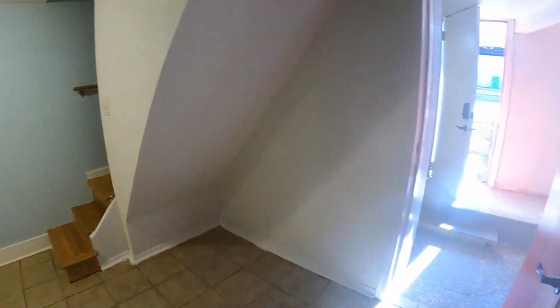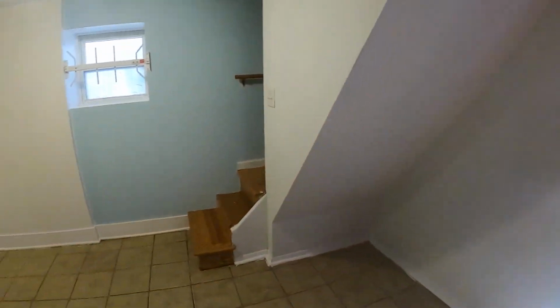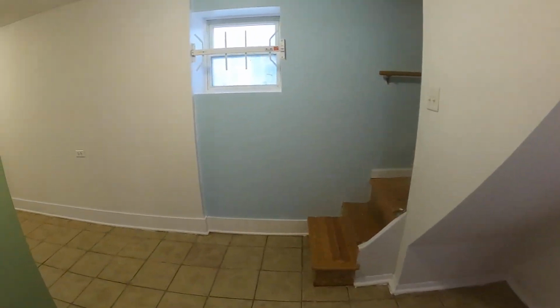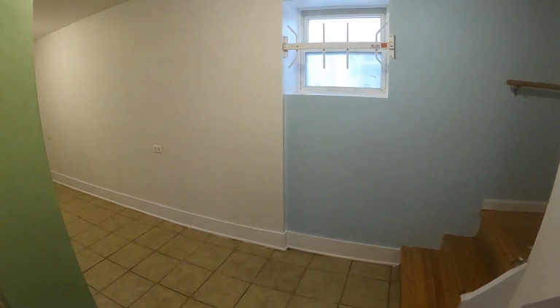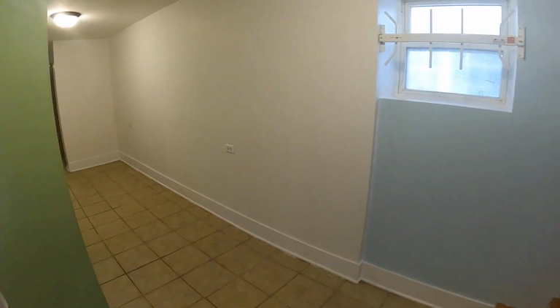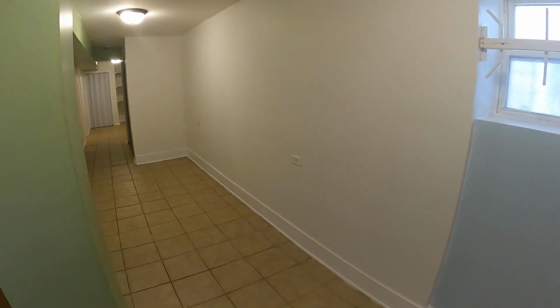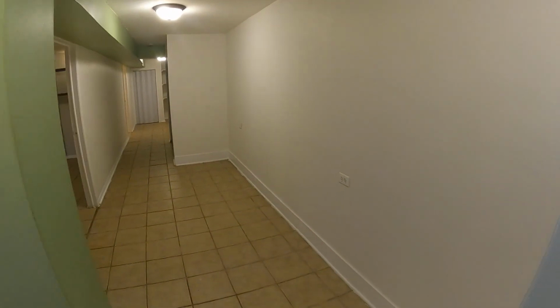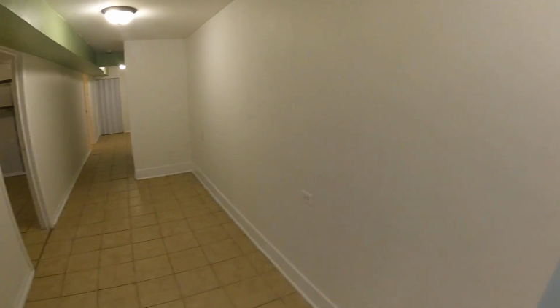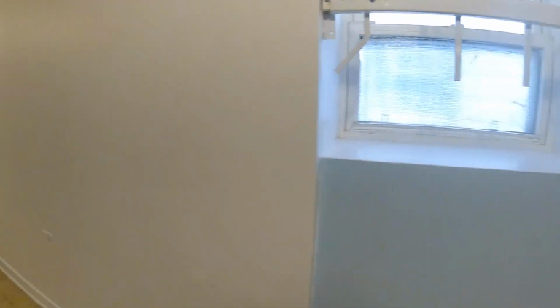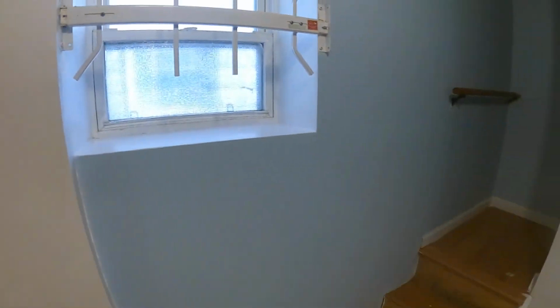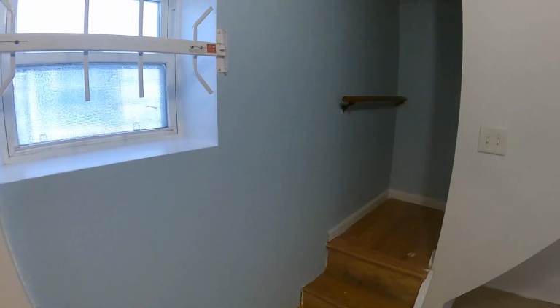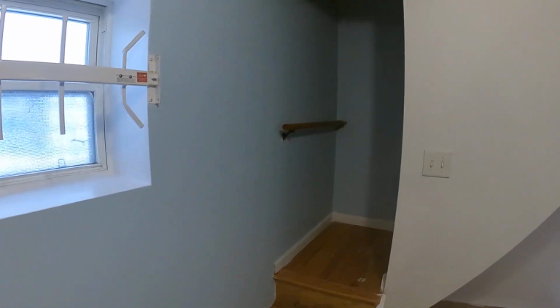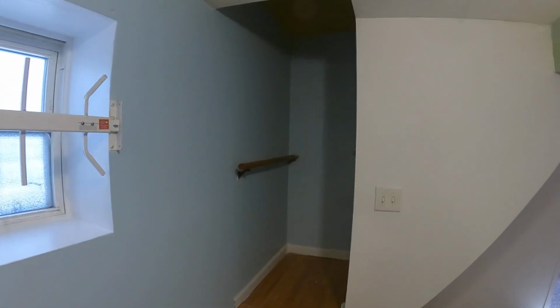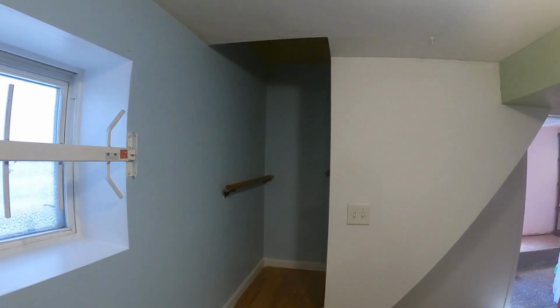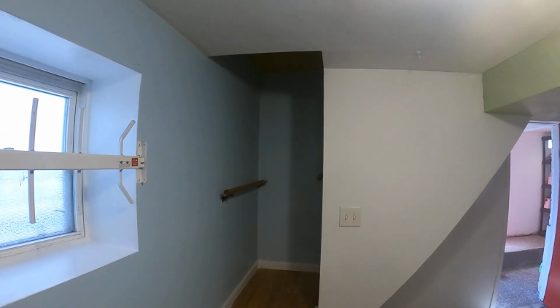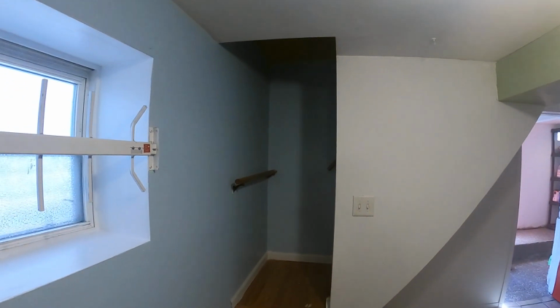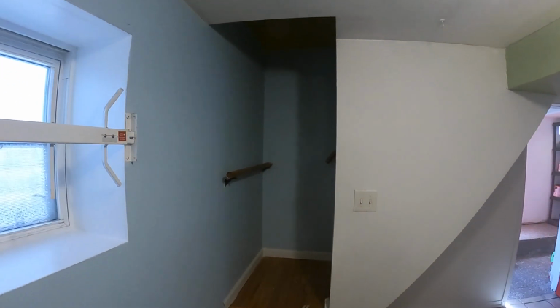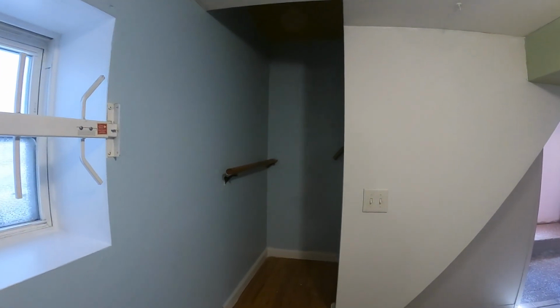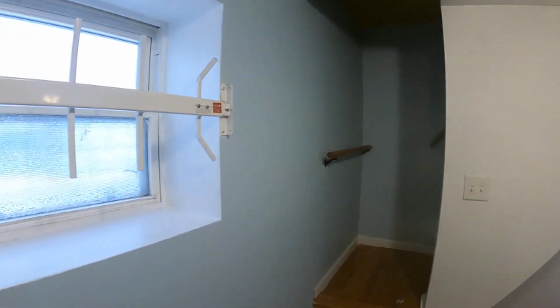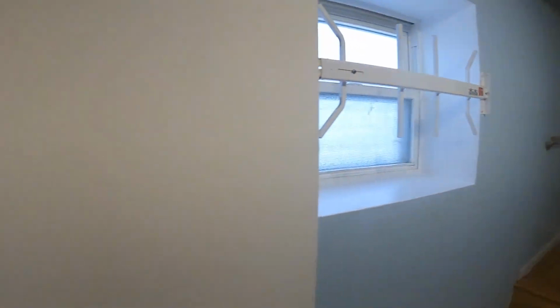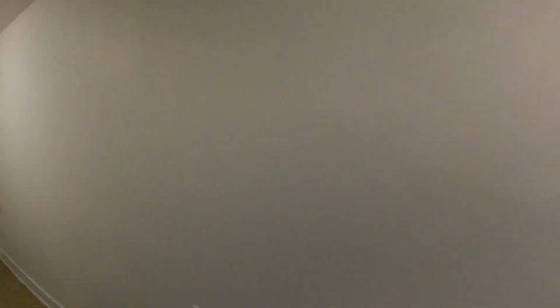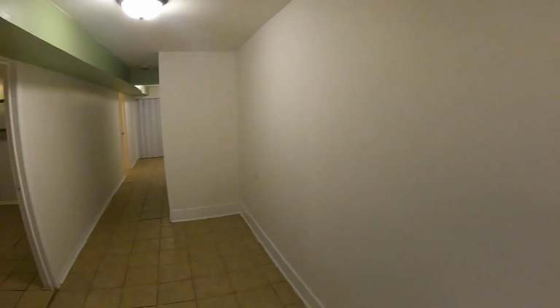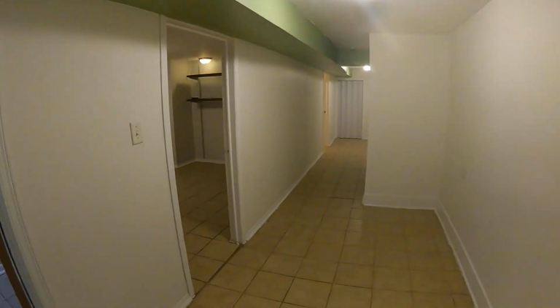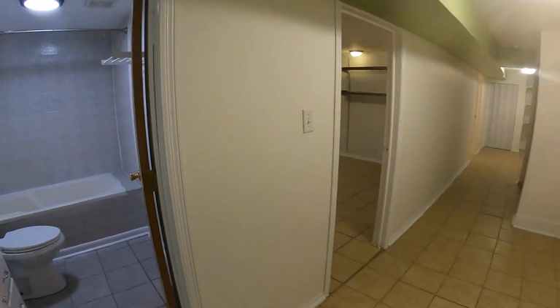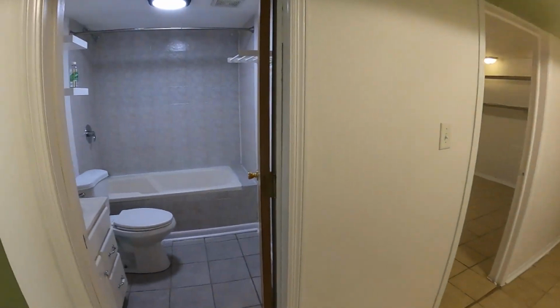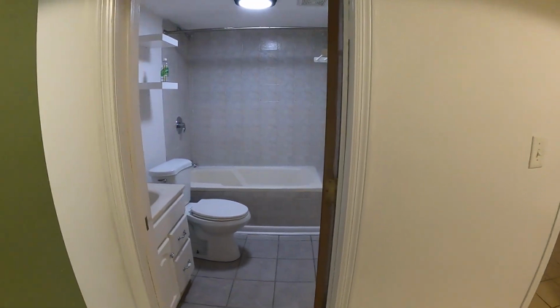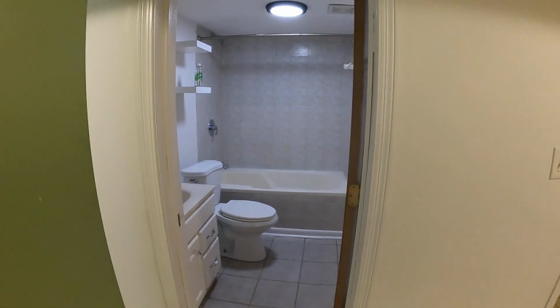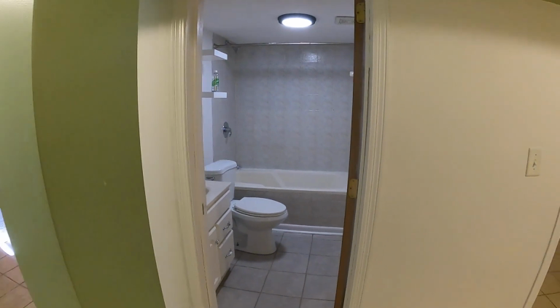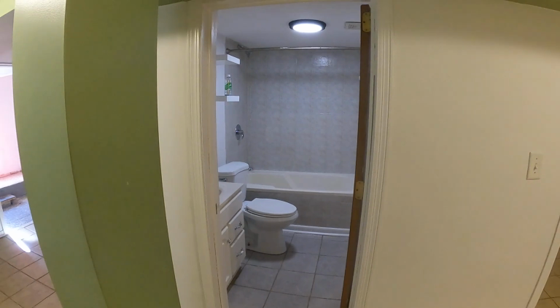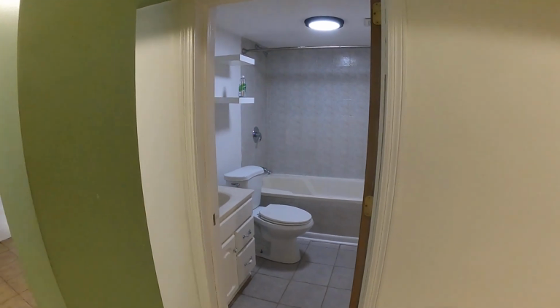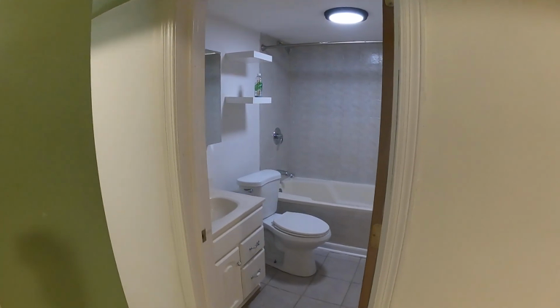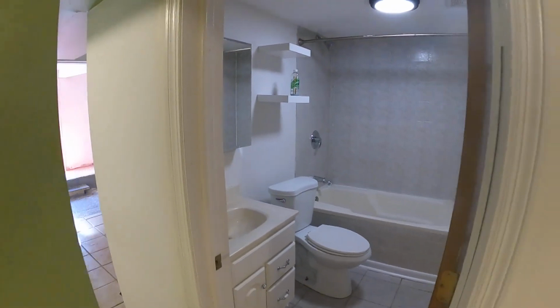A little hallway foyer here. These stairs take you upstairs to our place up there. We leave the door lockable on your side, just in case you ever need to get out in an emergency — it's there.